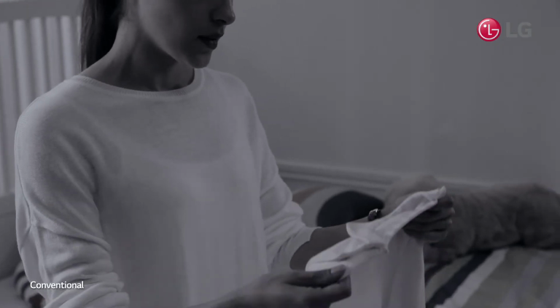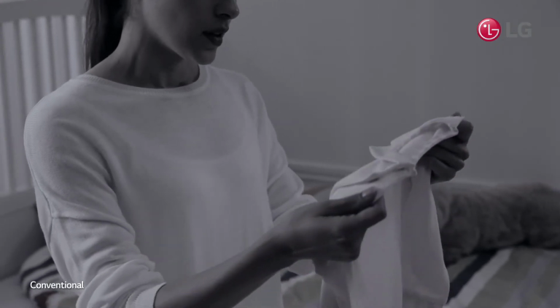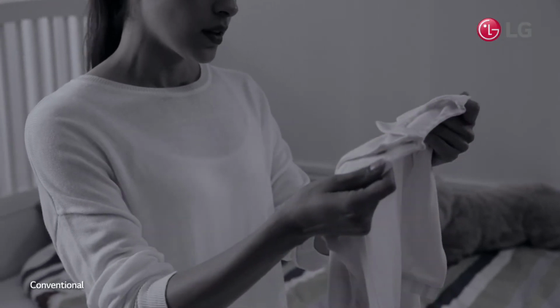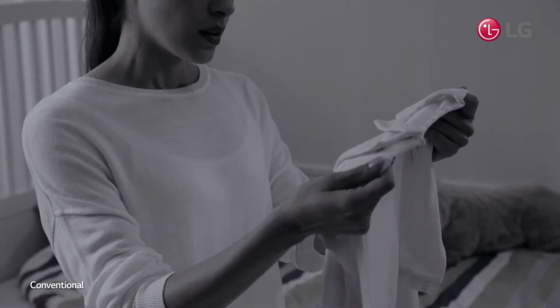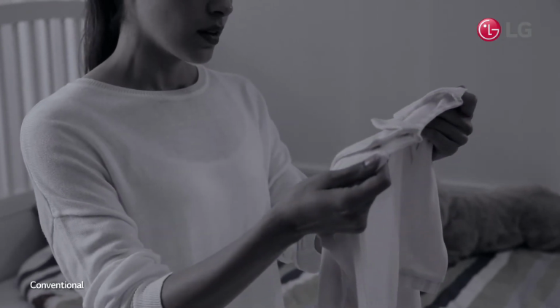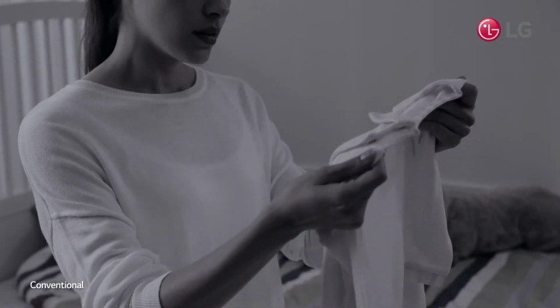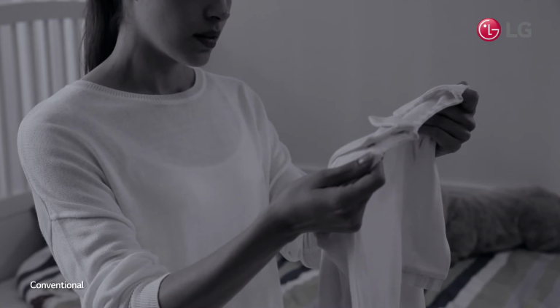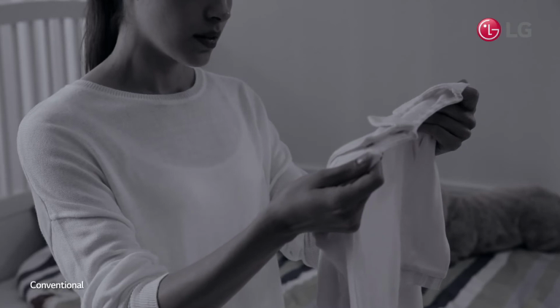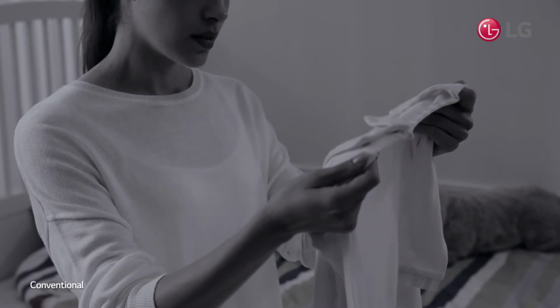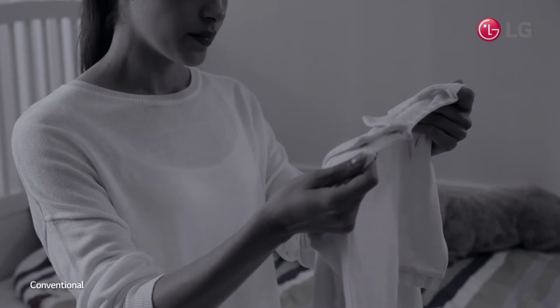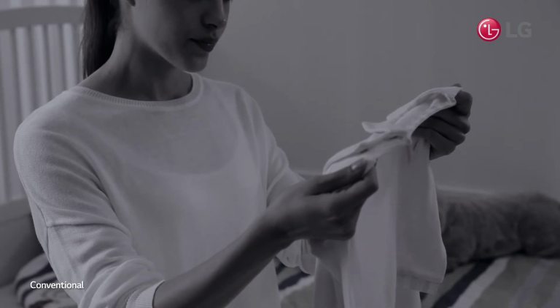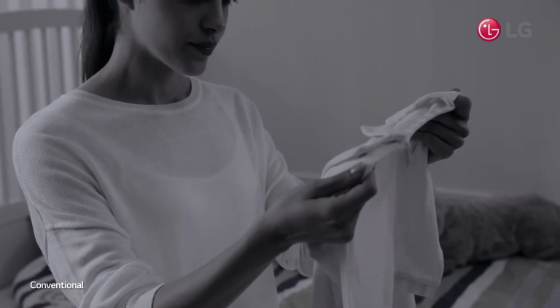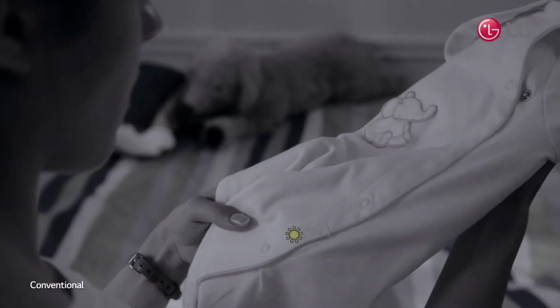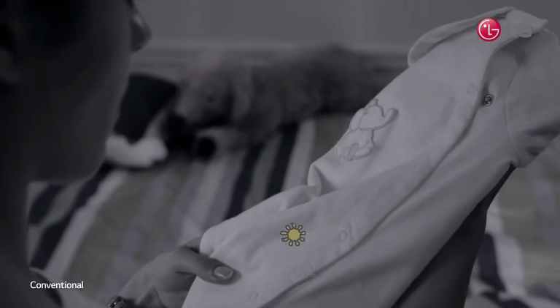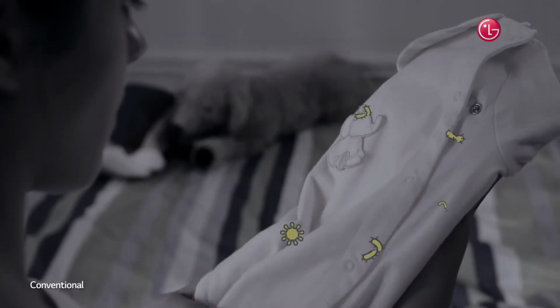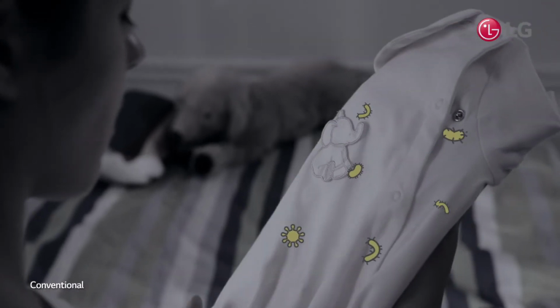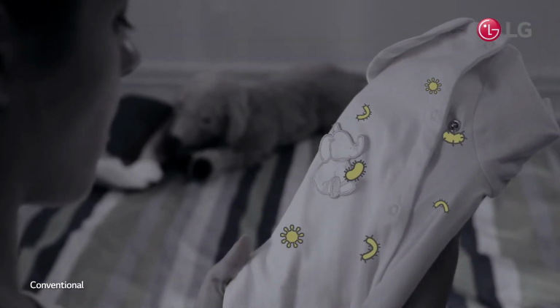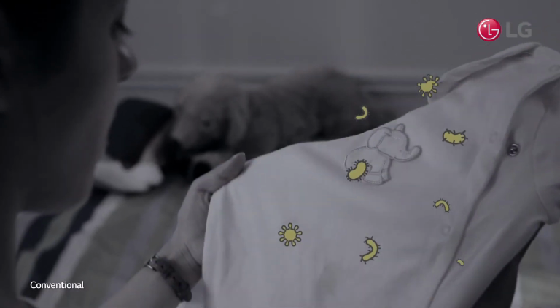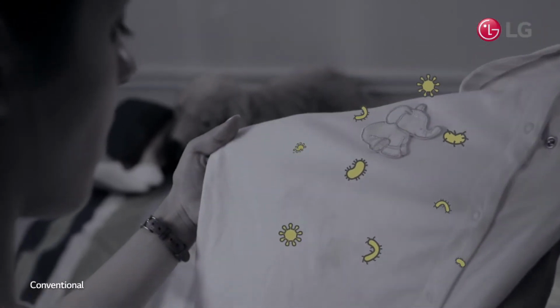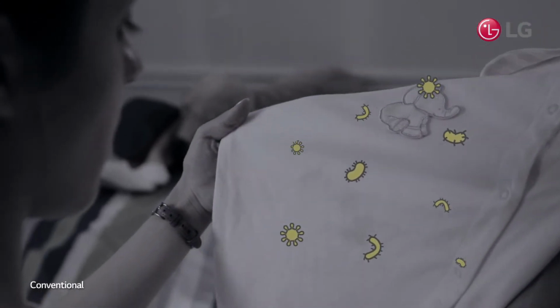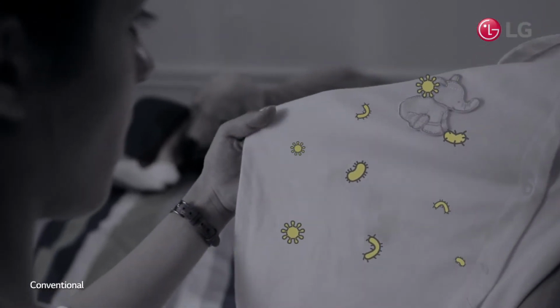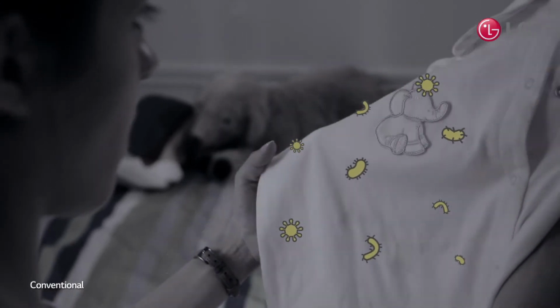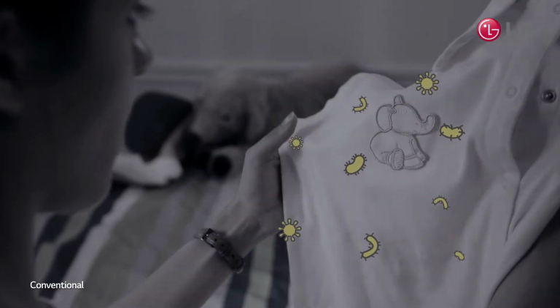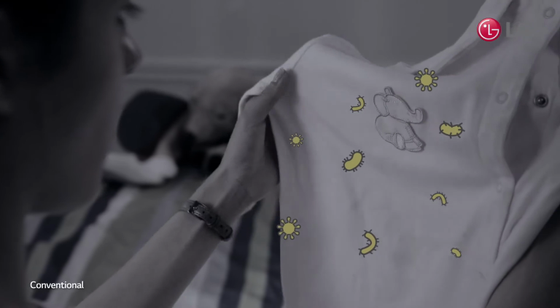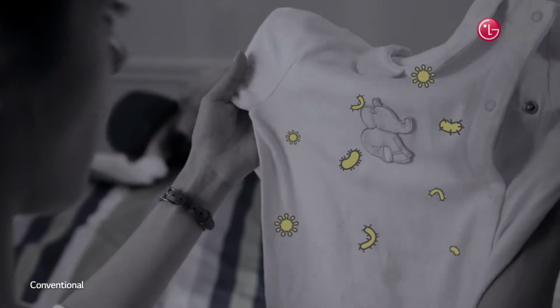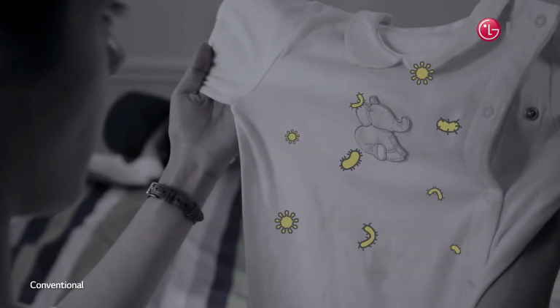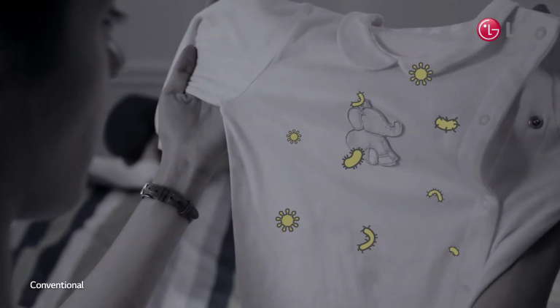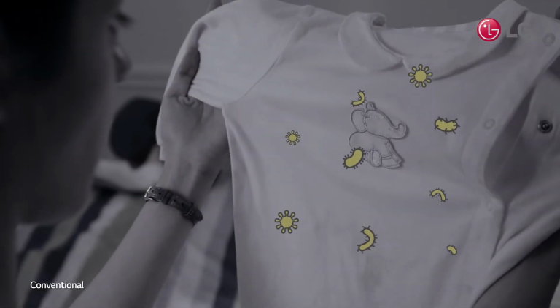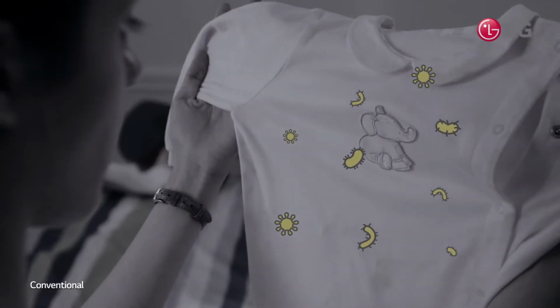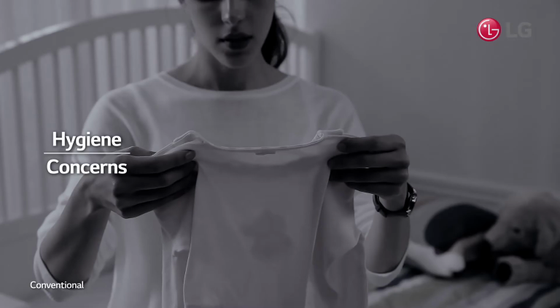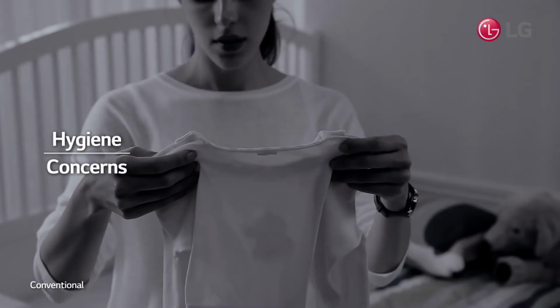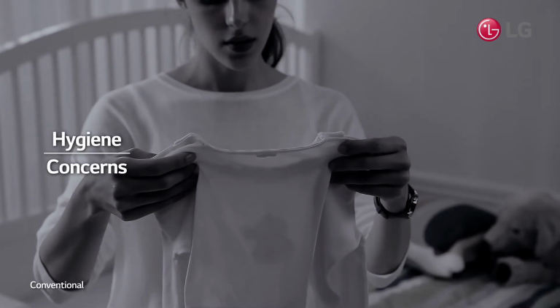Hygiene is the number one priority when it comes to baby clothes. Even if you can't see the germs, you want to be sure your baby clothes are fully disinfected.